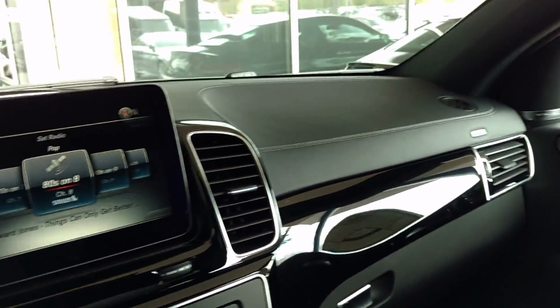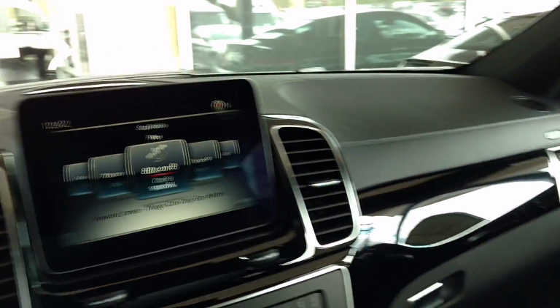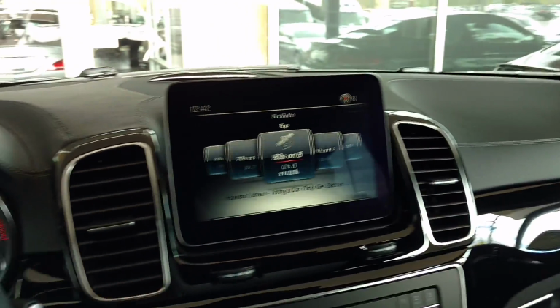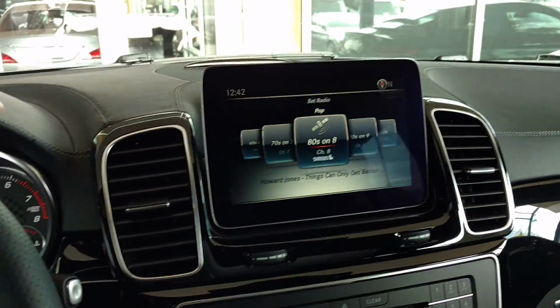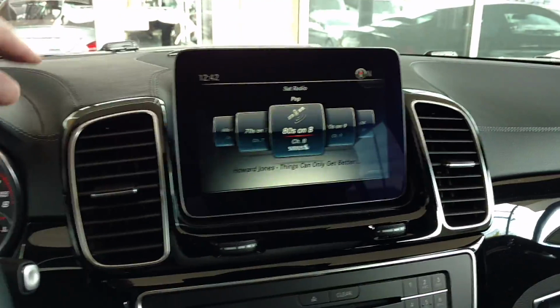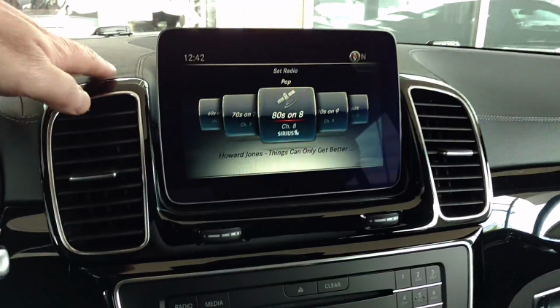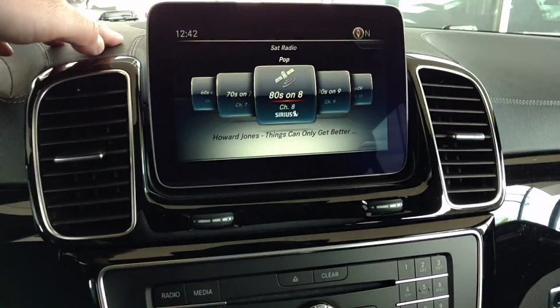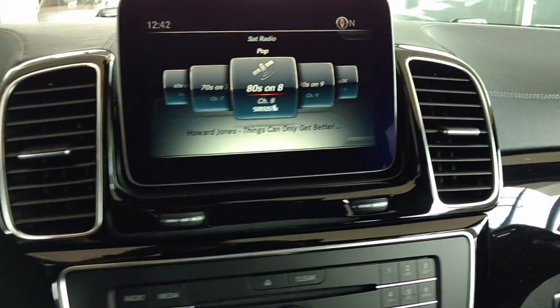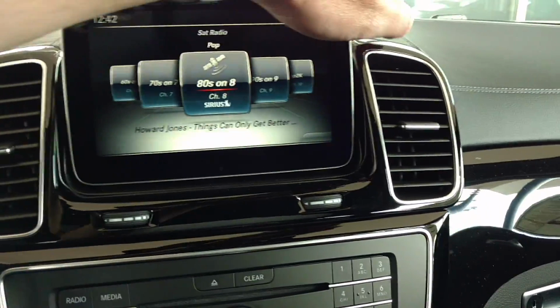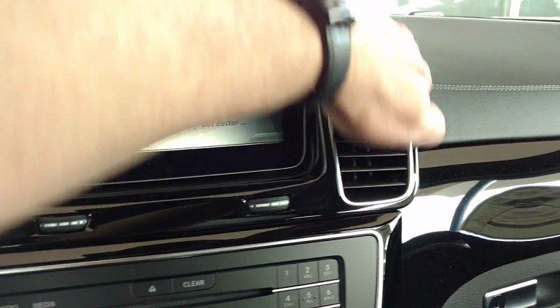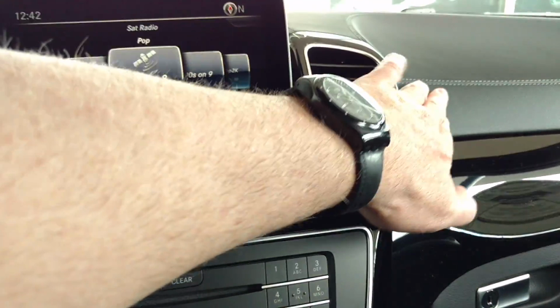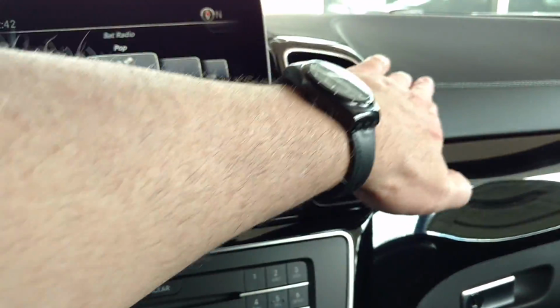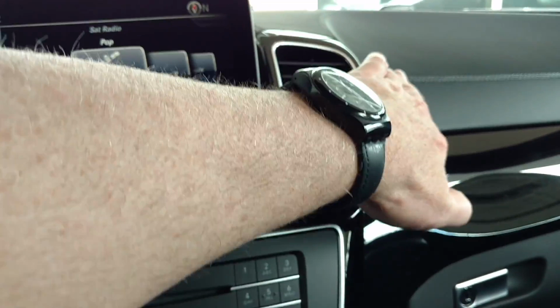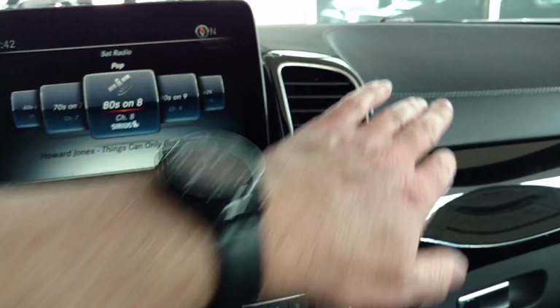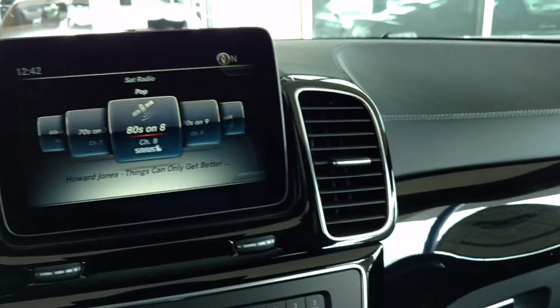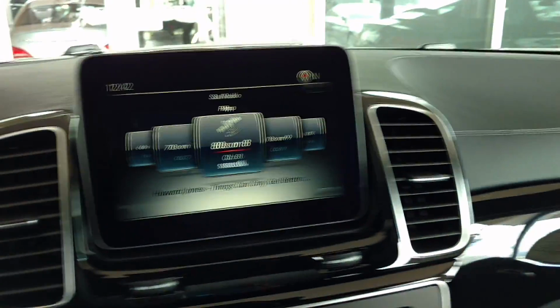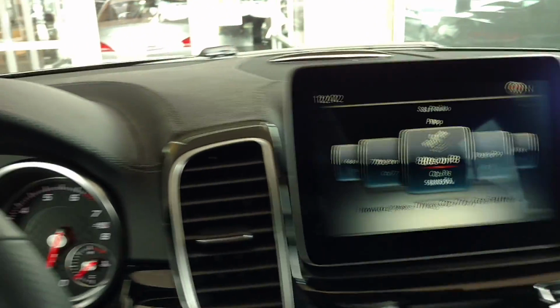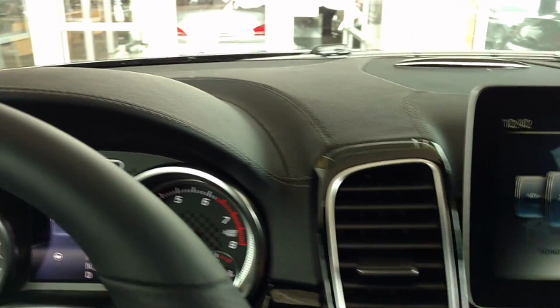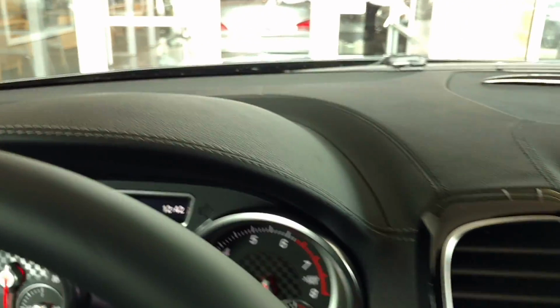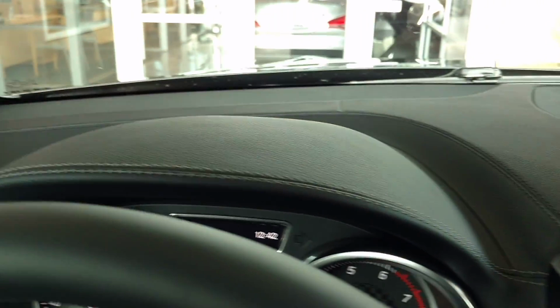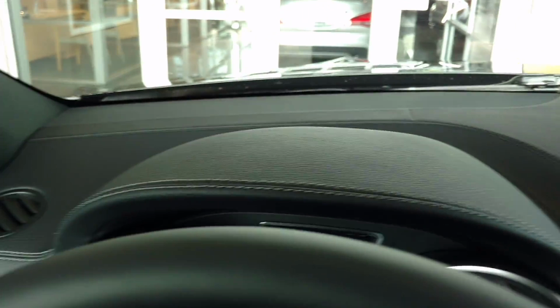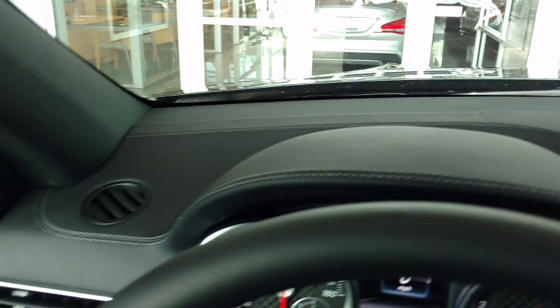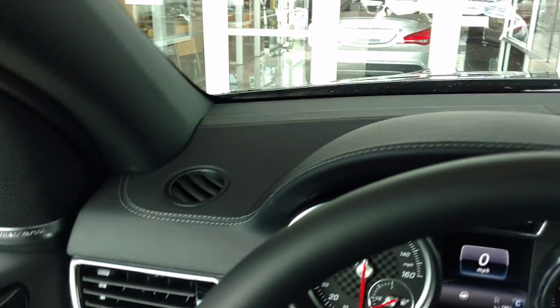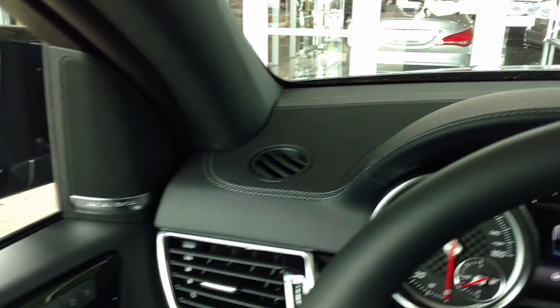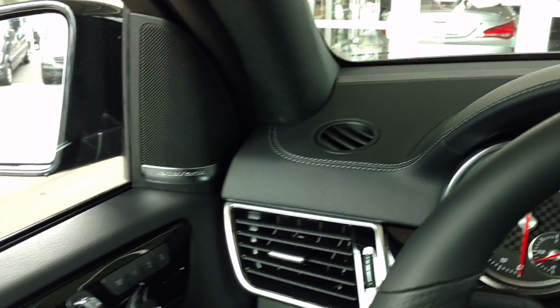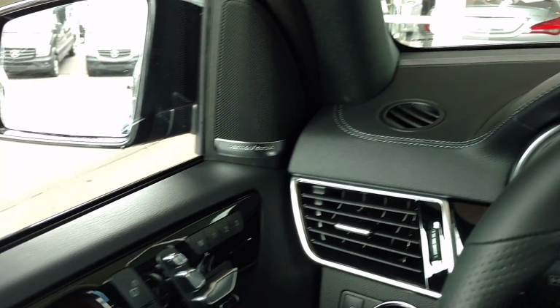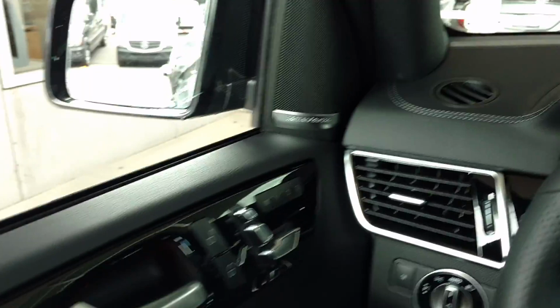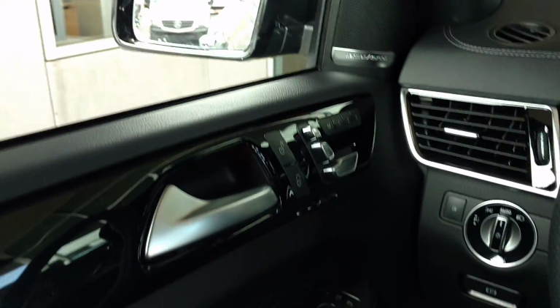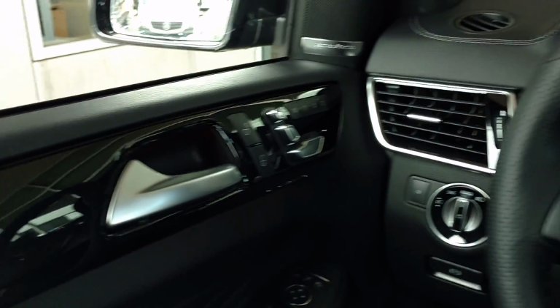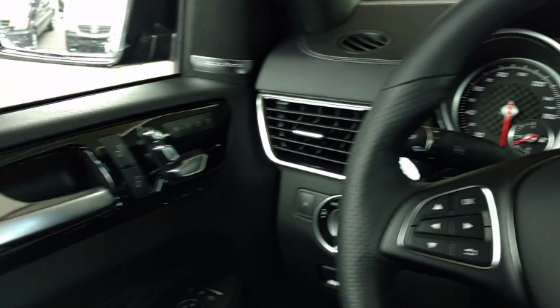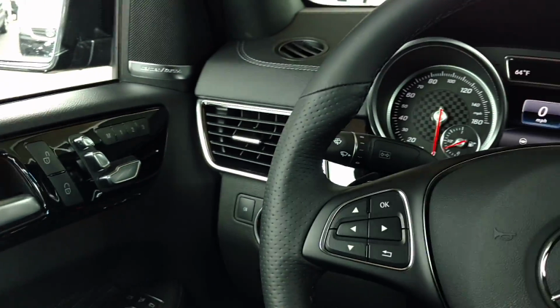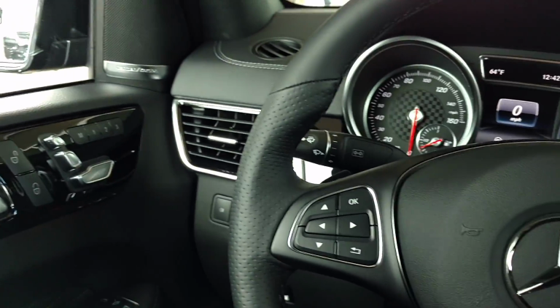You can see we've got nice soft-touch surfaces up here. This is wrapped with the MB-Tex with the trim. Harman Kardon high-end surround sound audio.